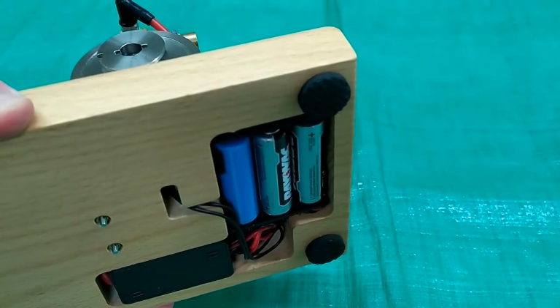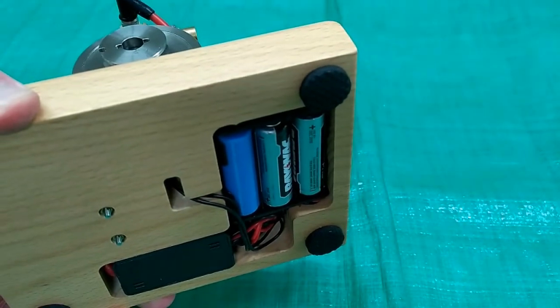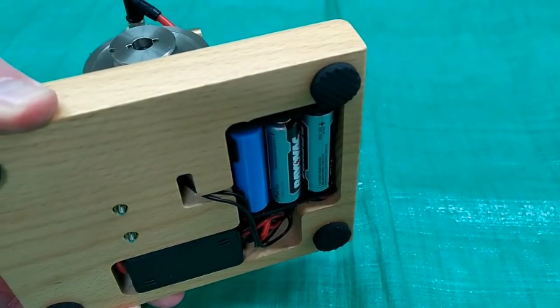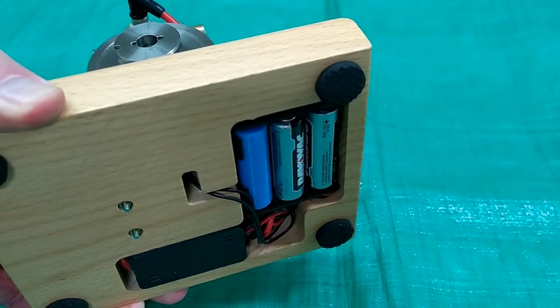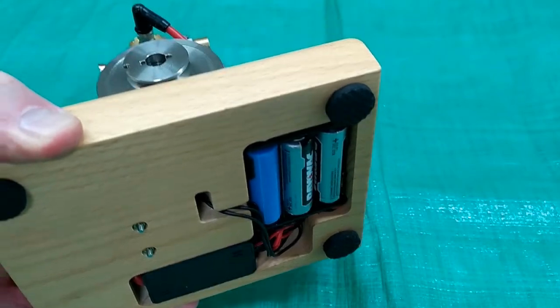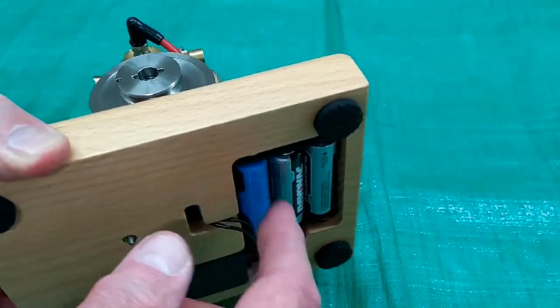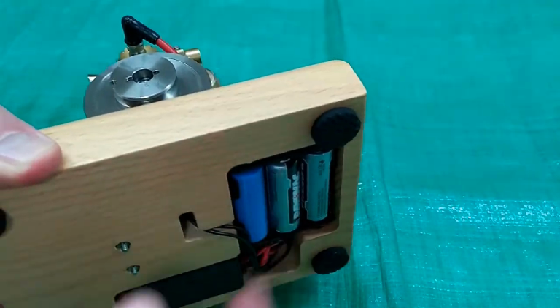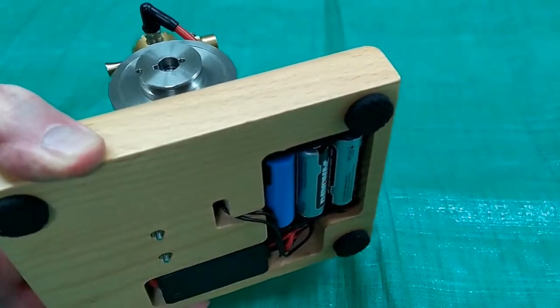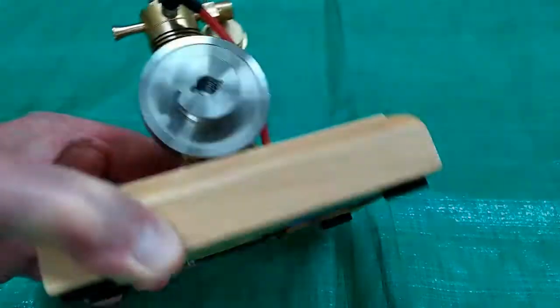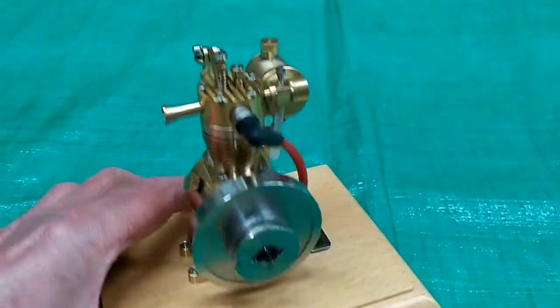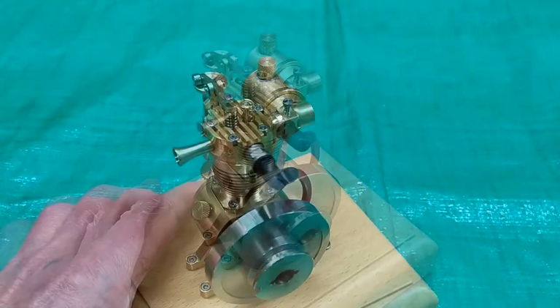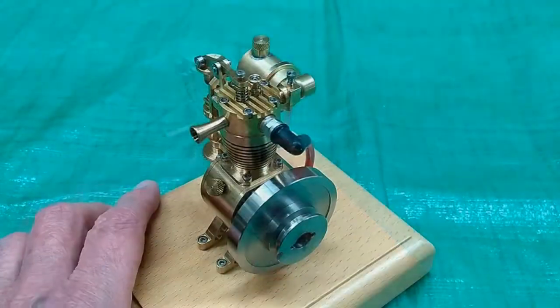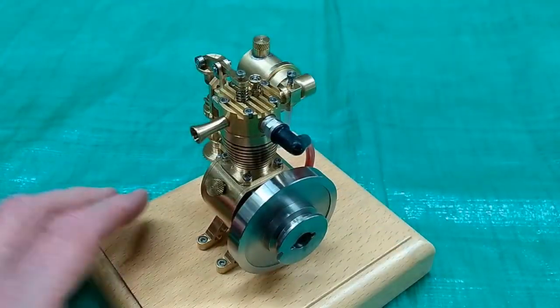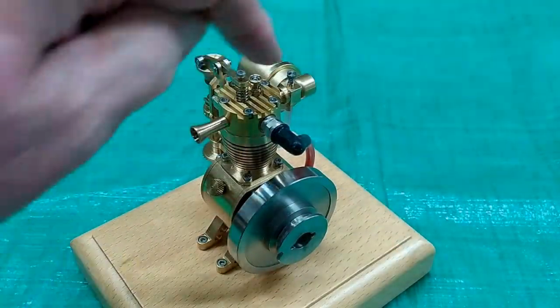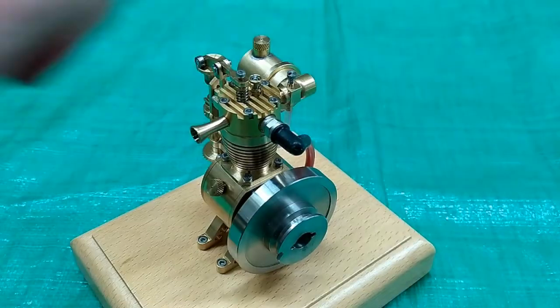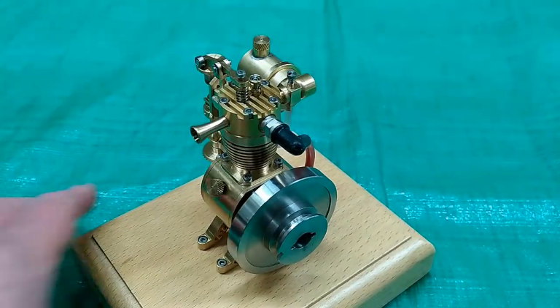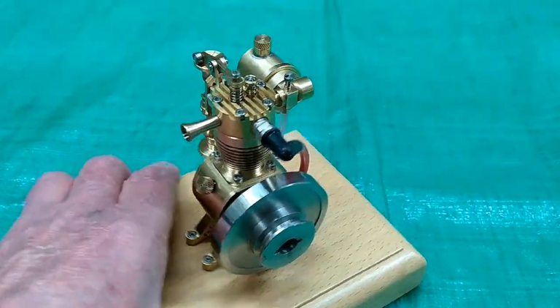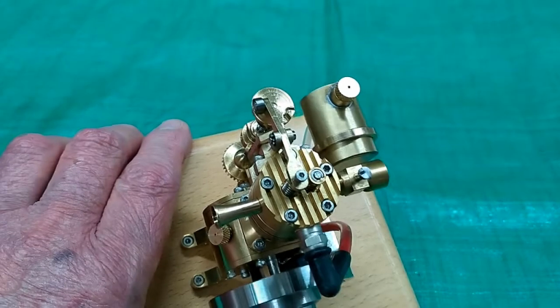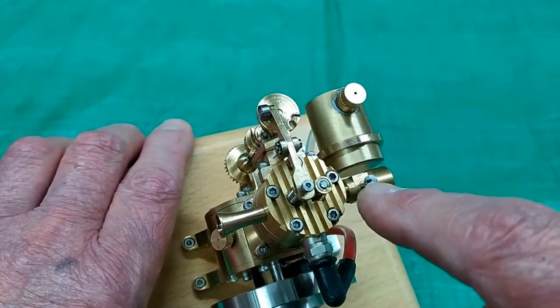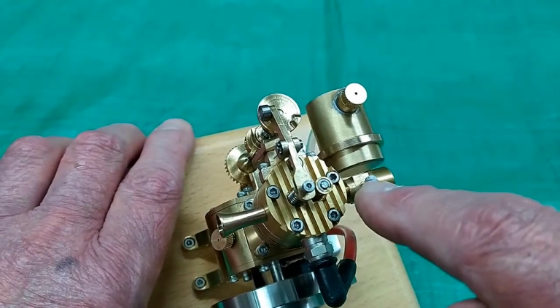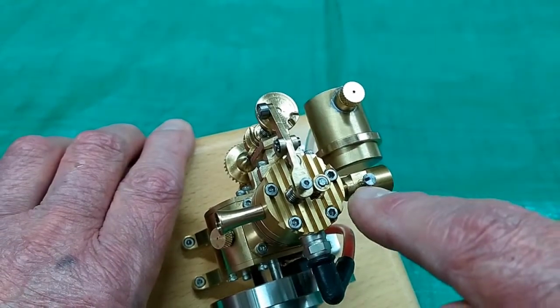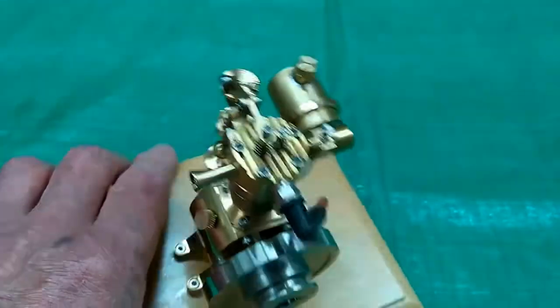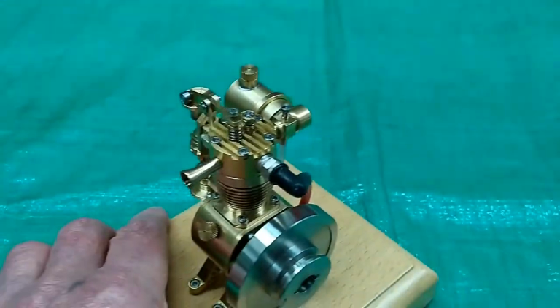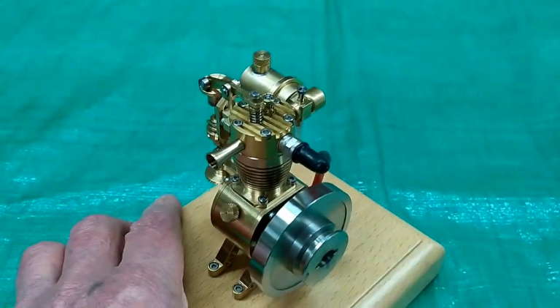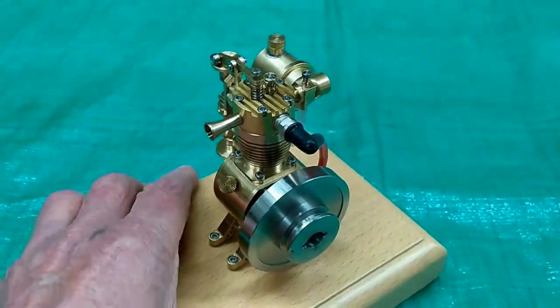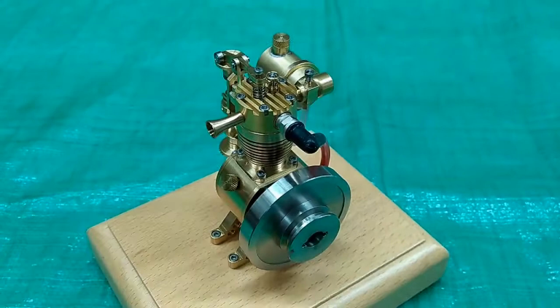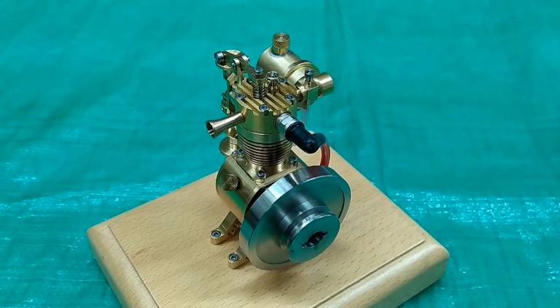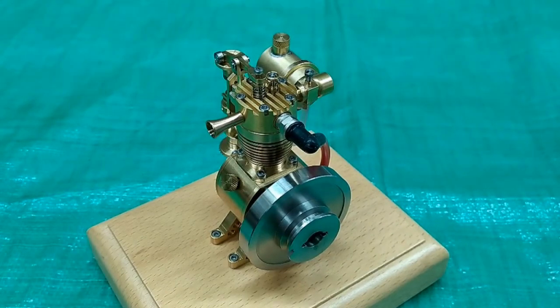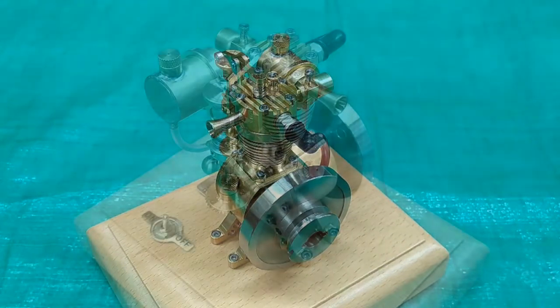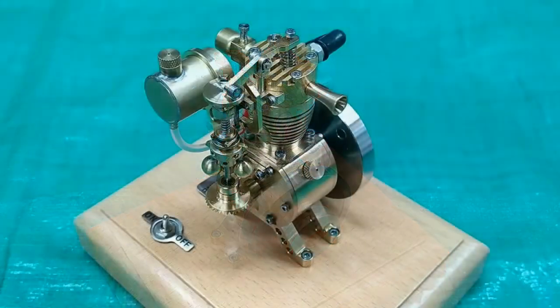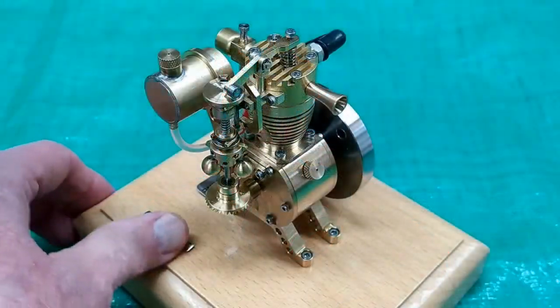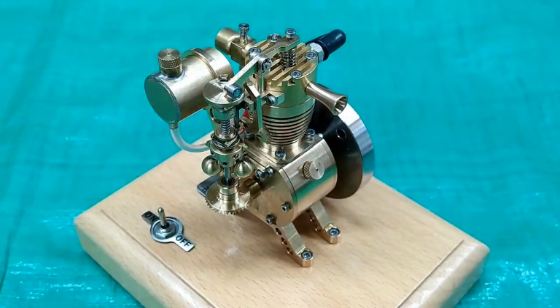I have two batteries in here; this one's a dummy. The carburetor — I put a mark on here with a Sharpie. The carburetor is just the way it was received.